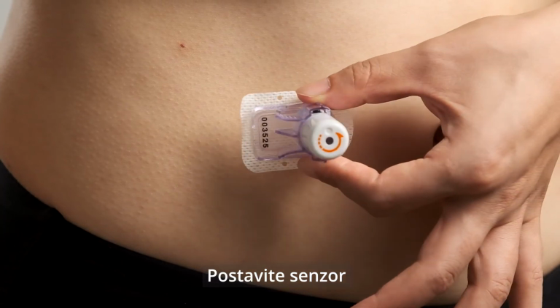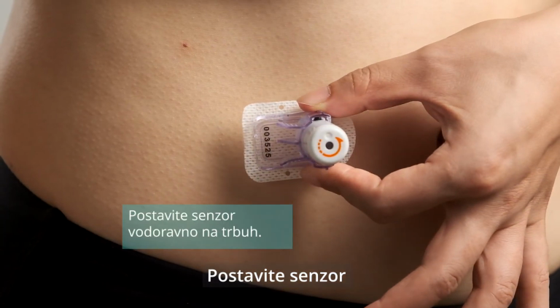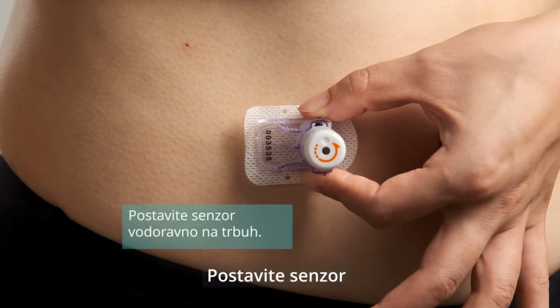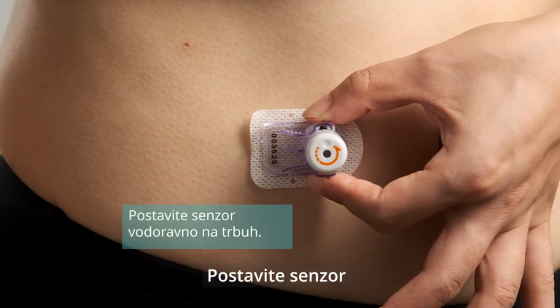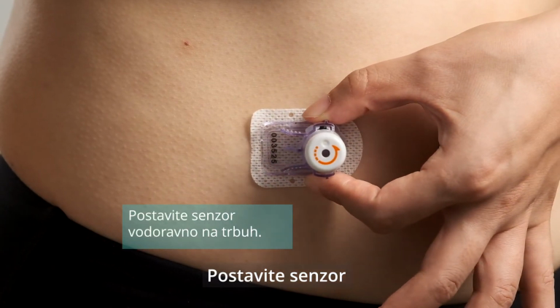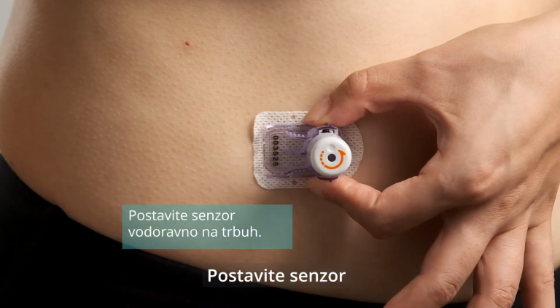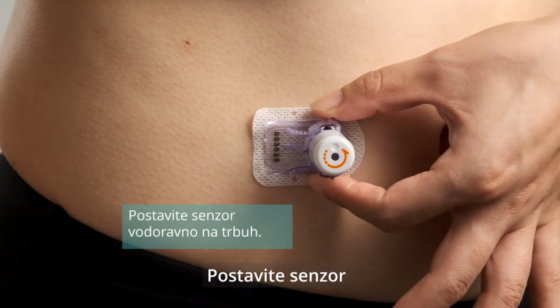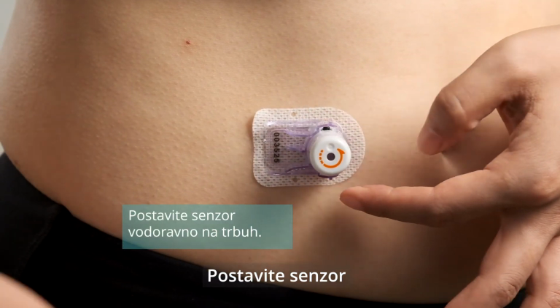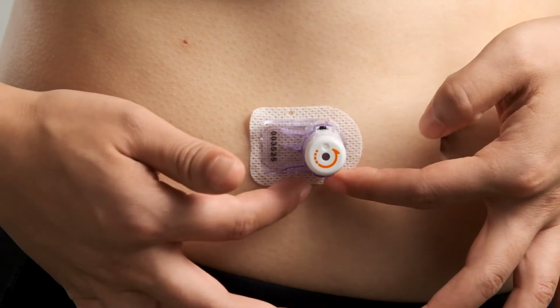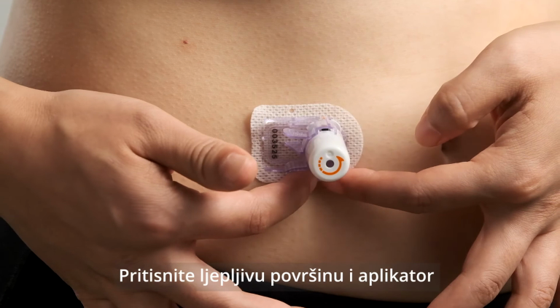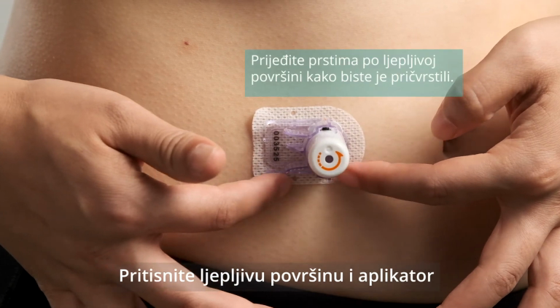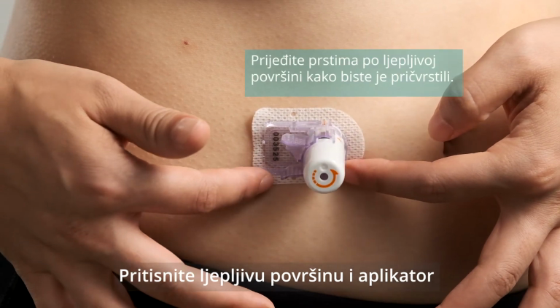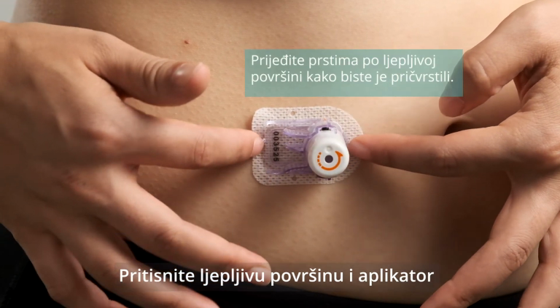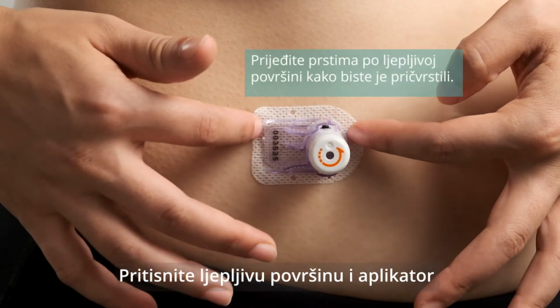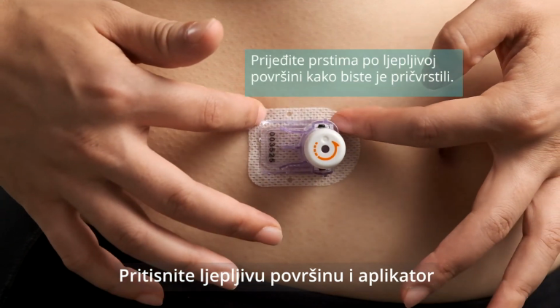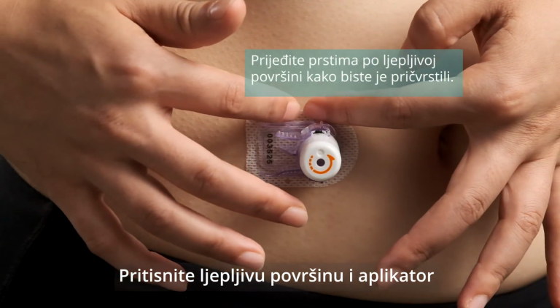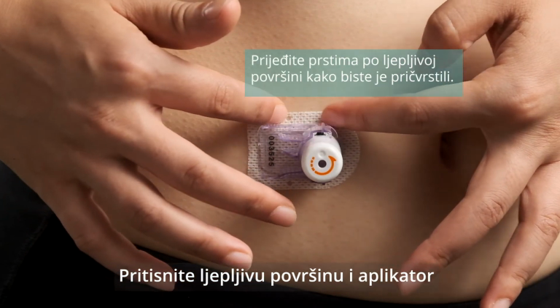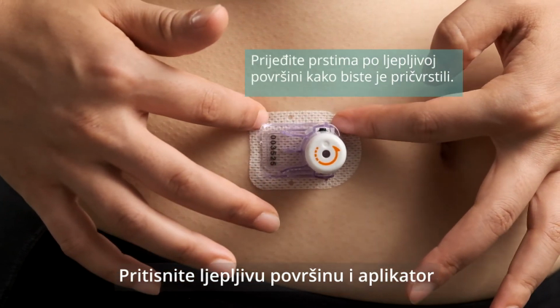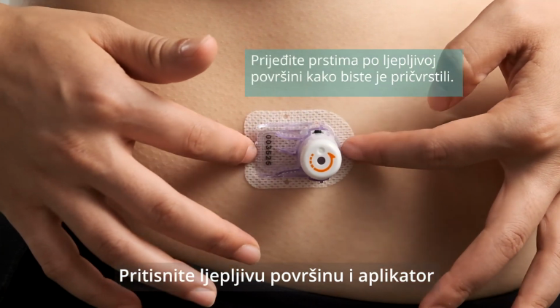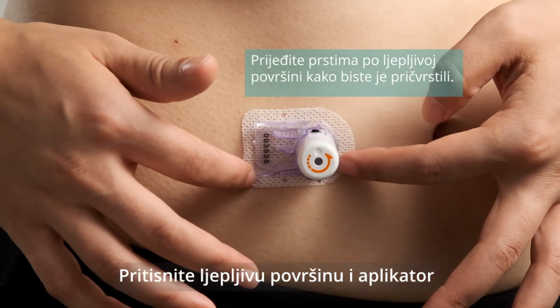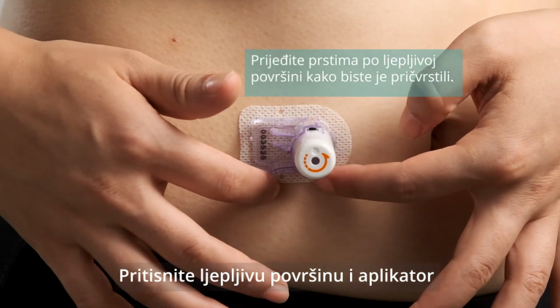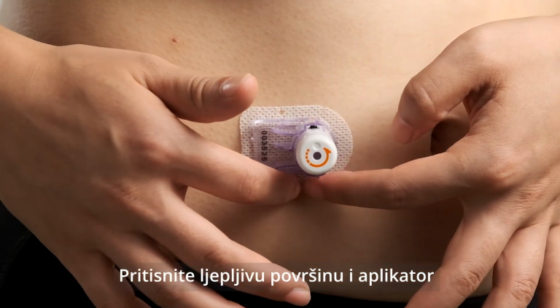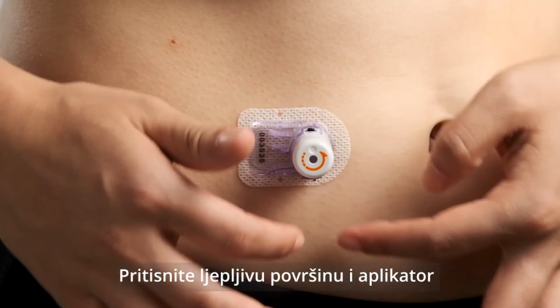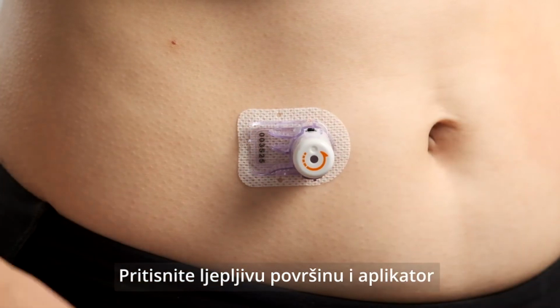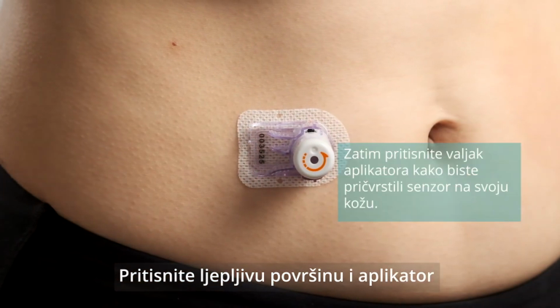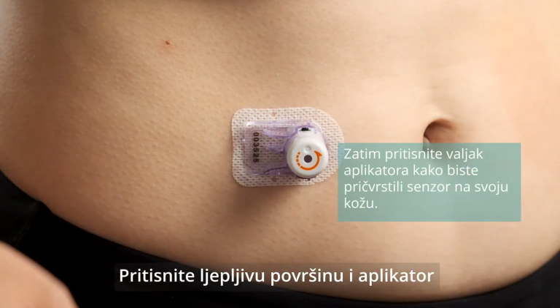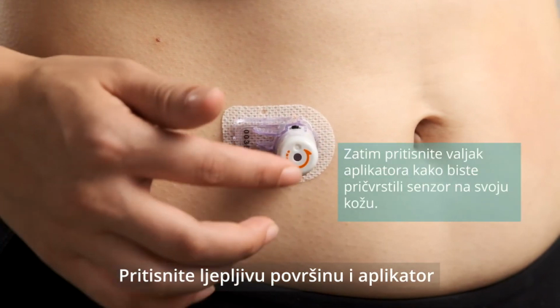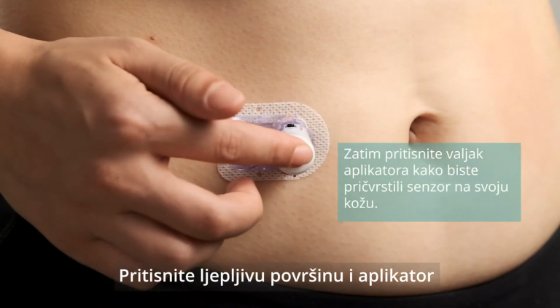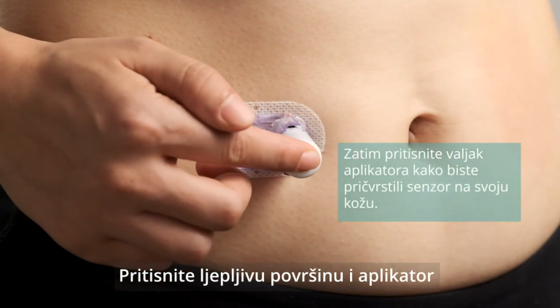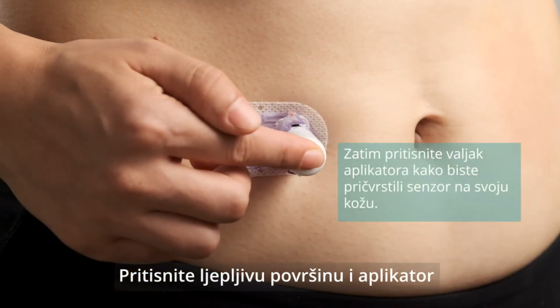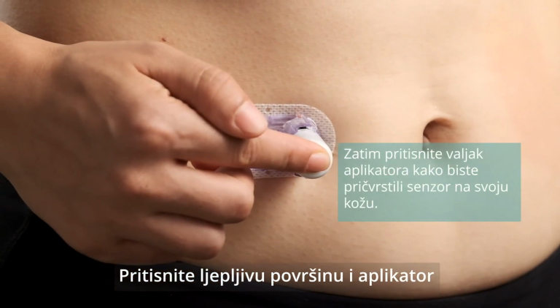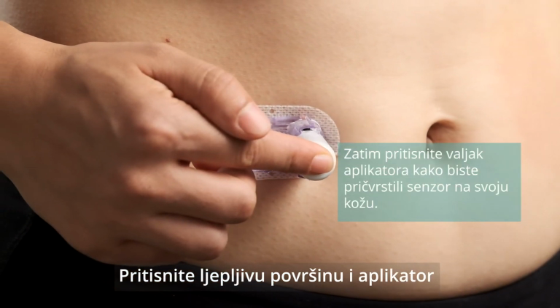Place the sensor horizontally on your abdomen. Move your fingers around the adhesive patch. Then press the insert cylinder to secure the sensor to your skin.